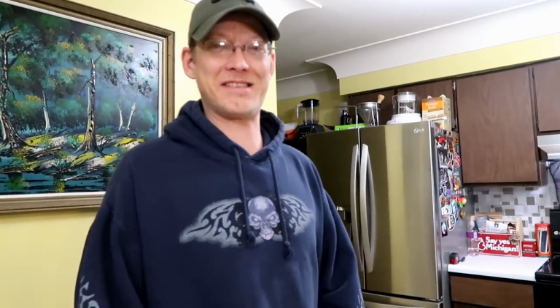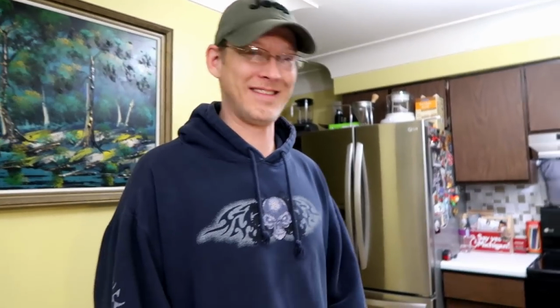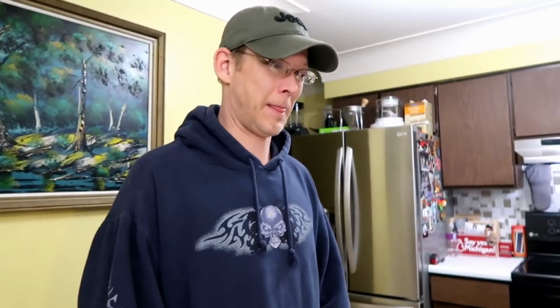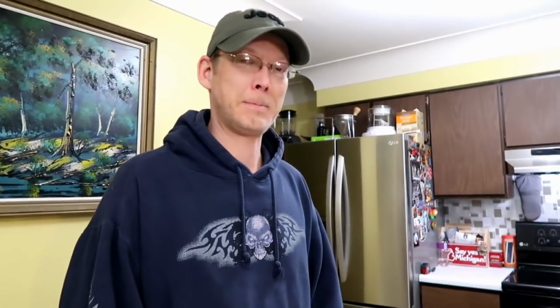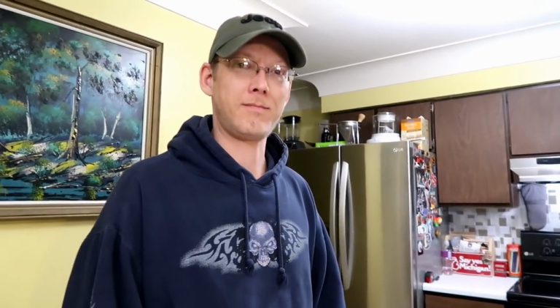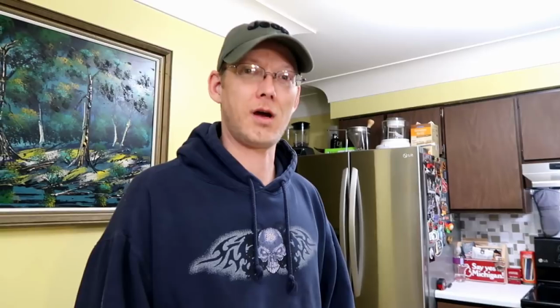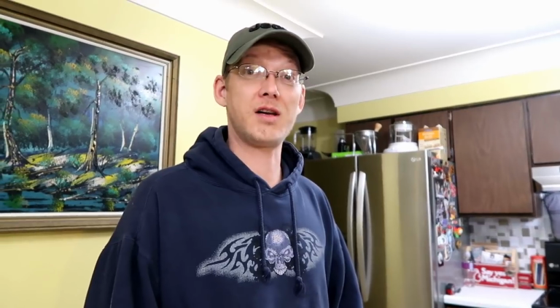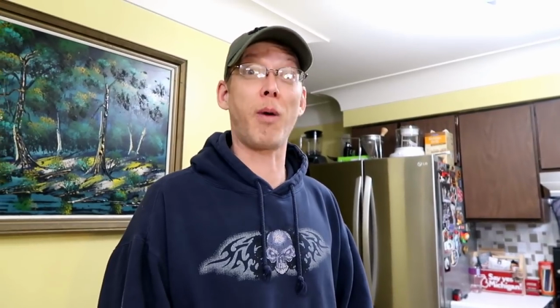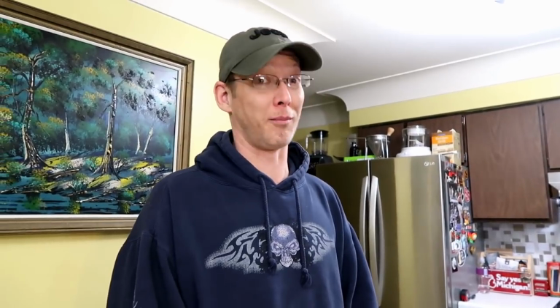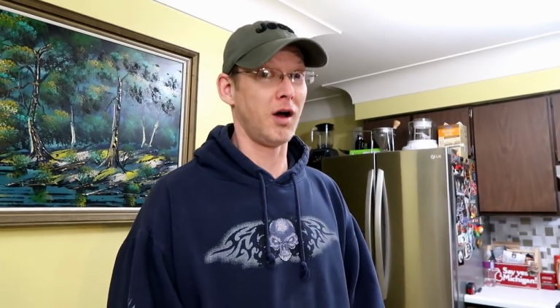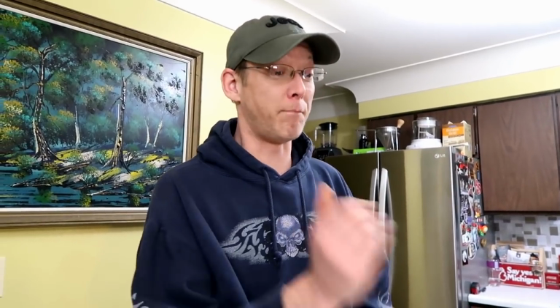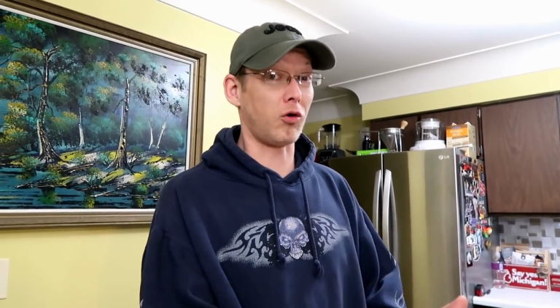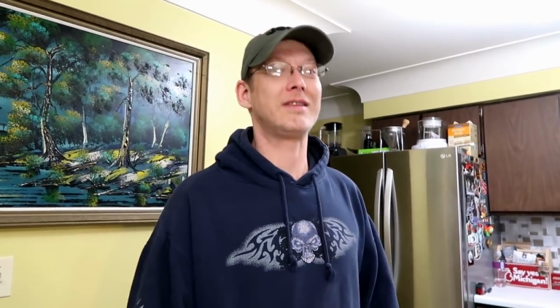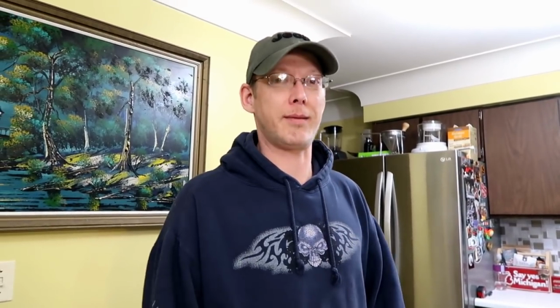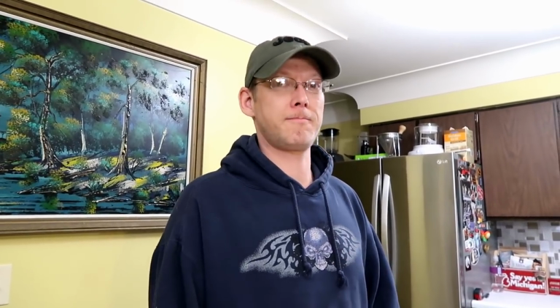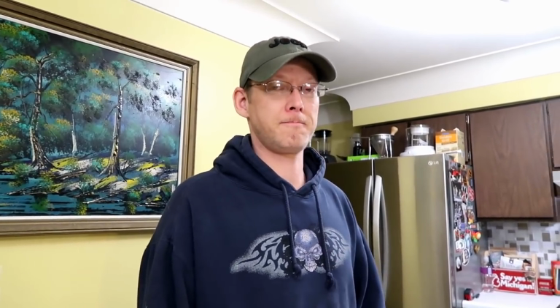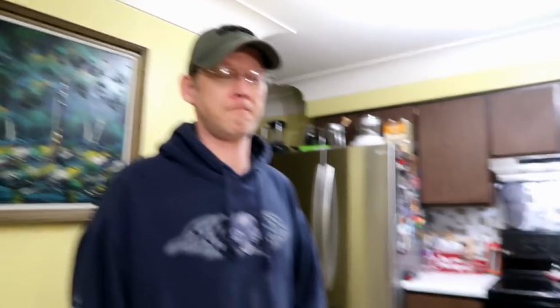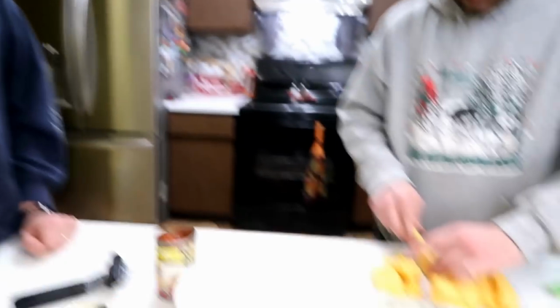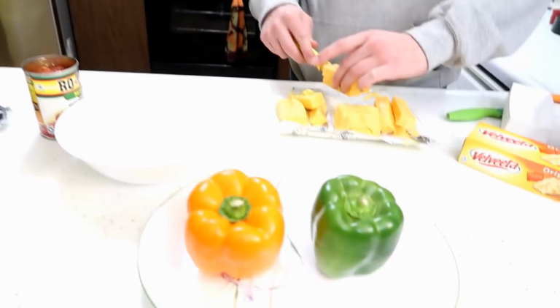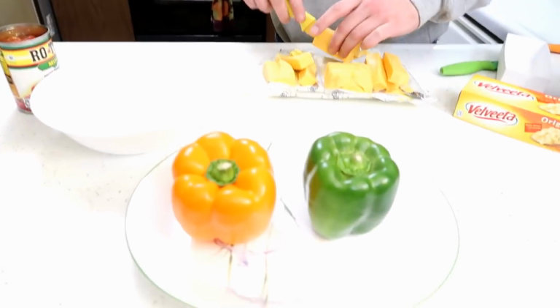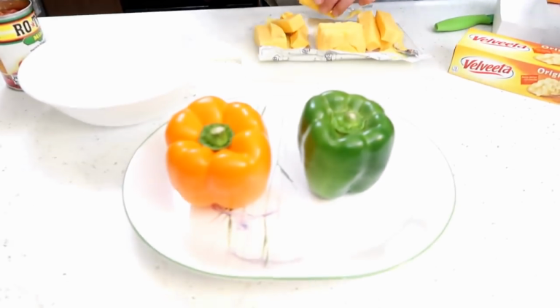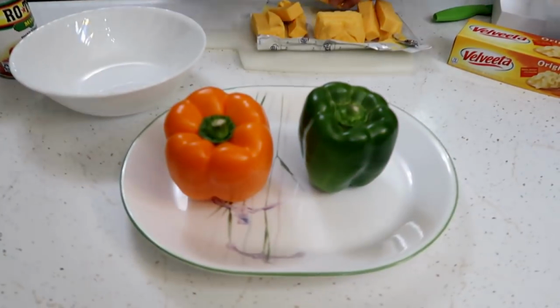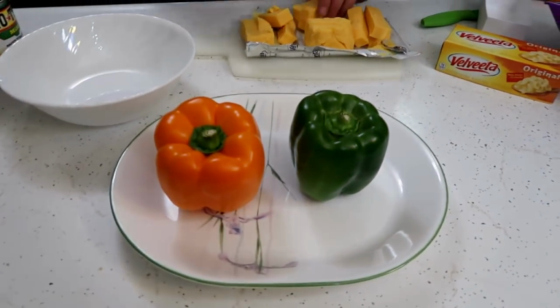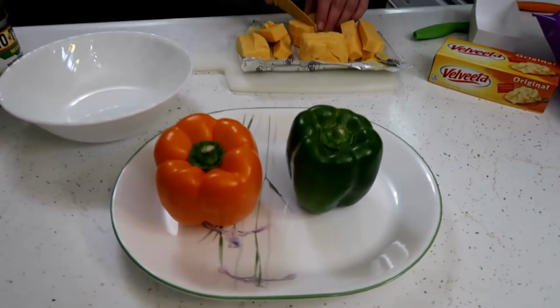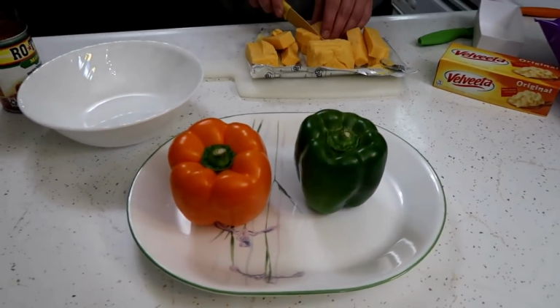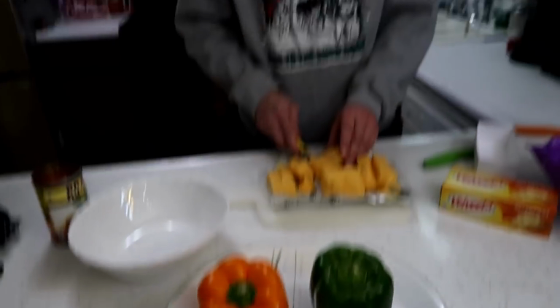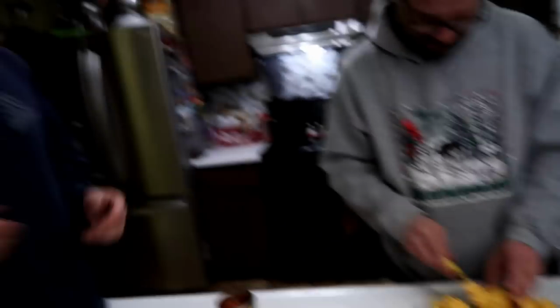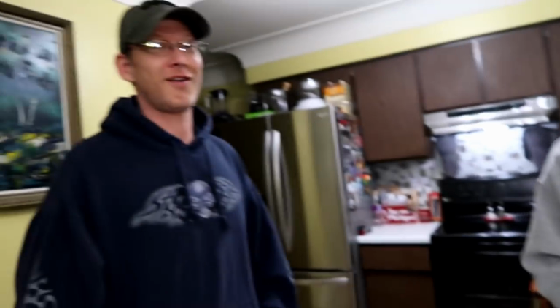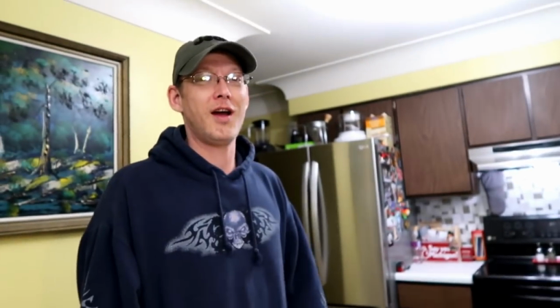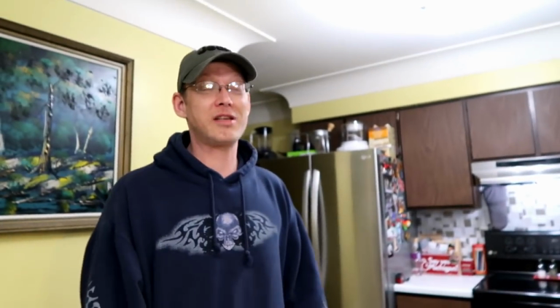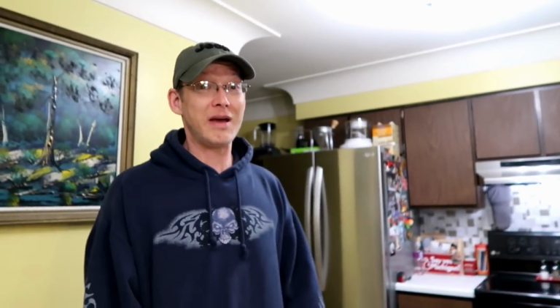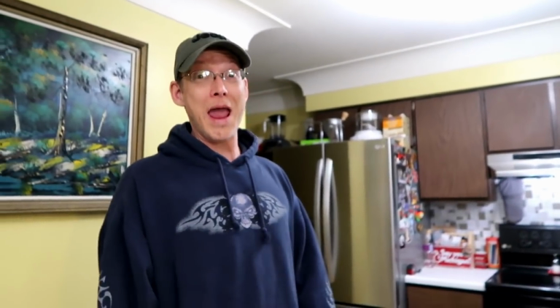So what did you call this dip? Superb bowl dip — because you know what word we can't say on YouTube, but it's for the big game.